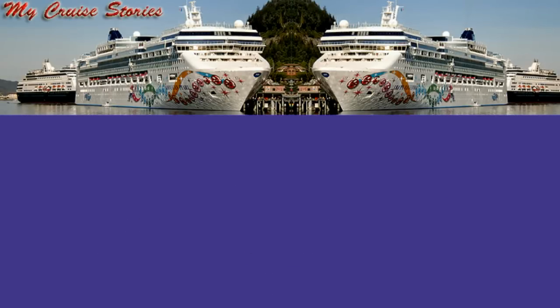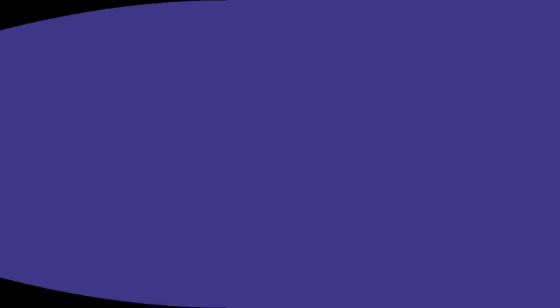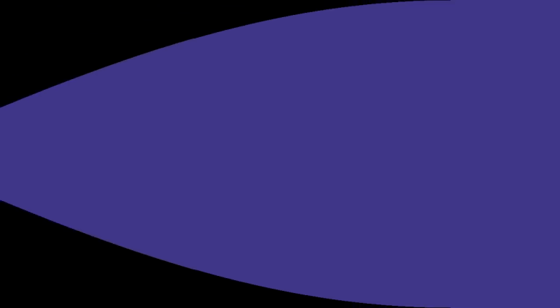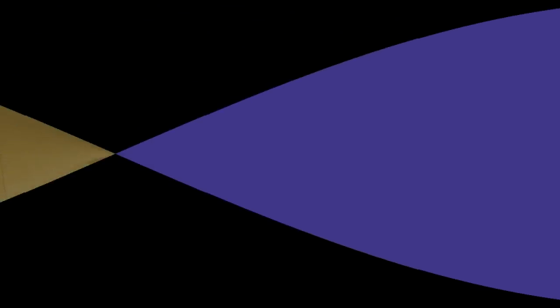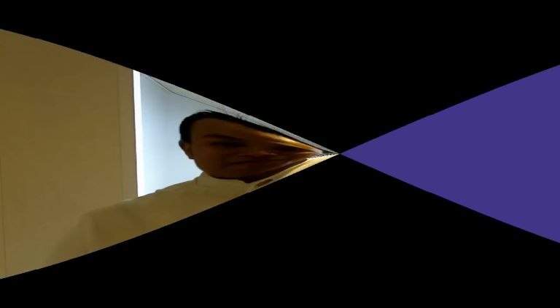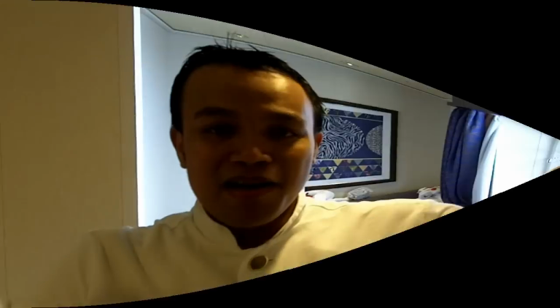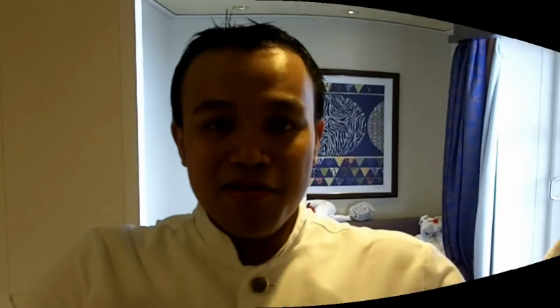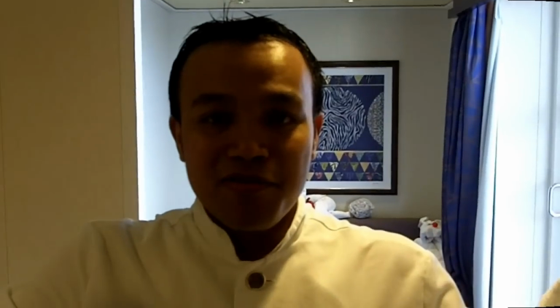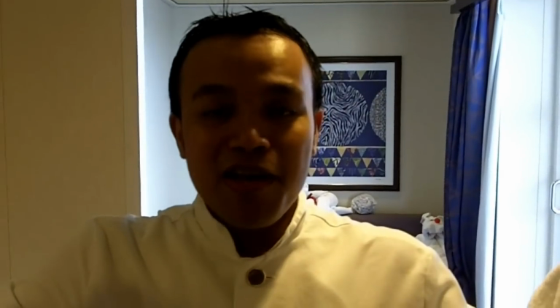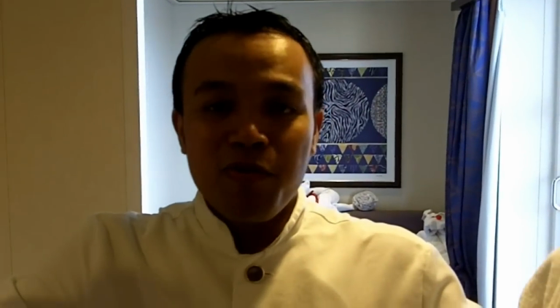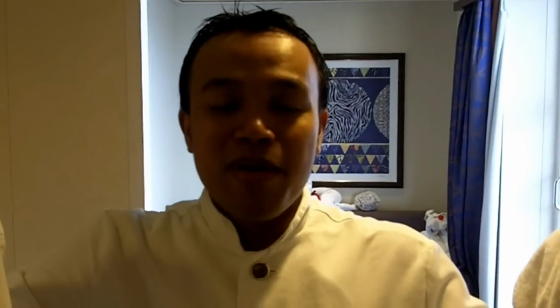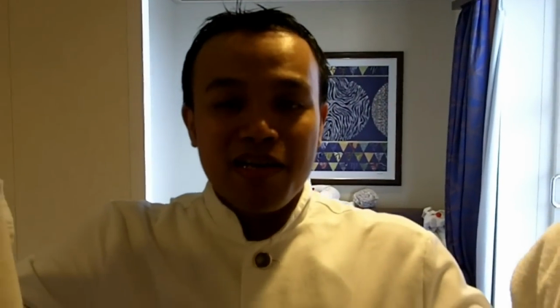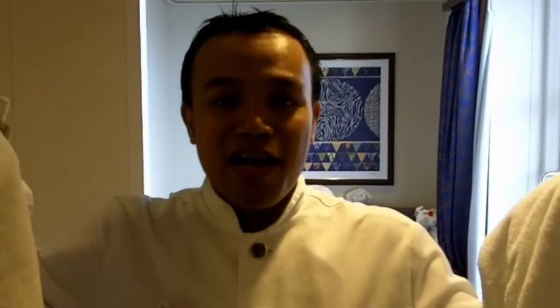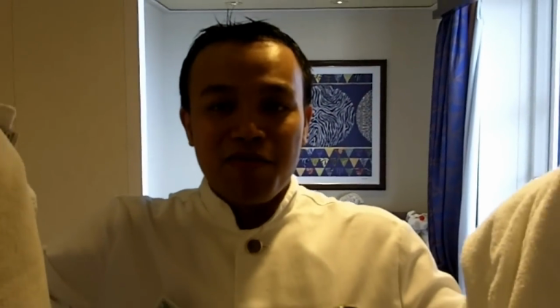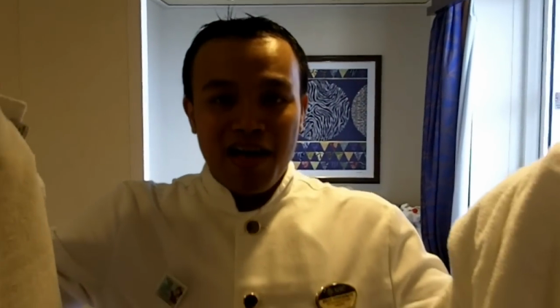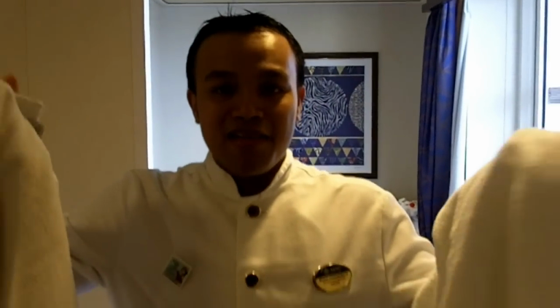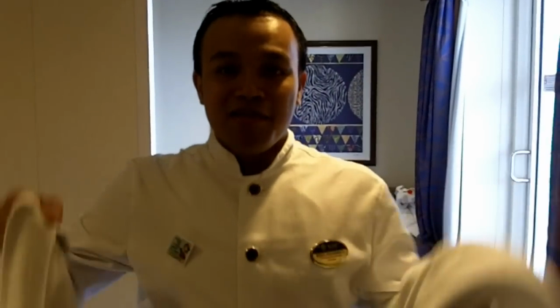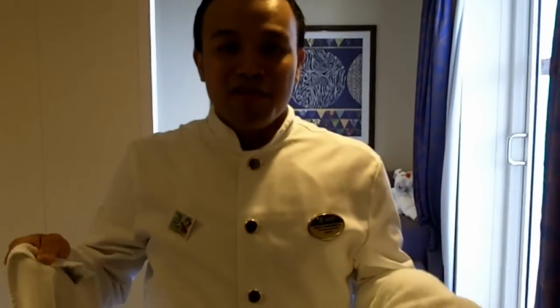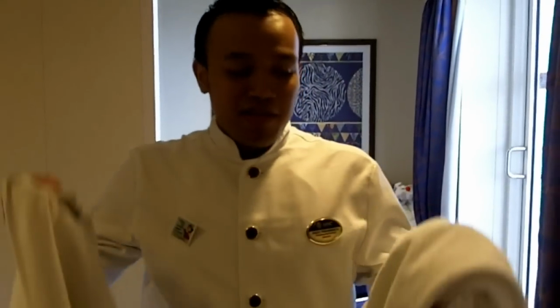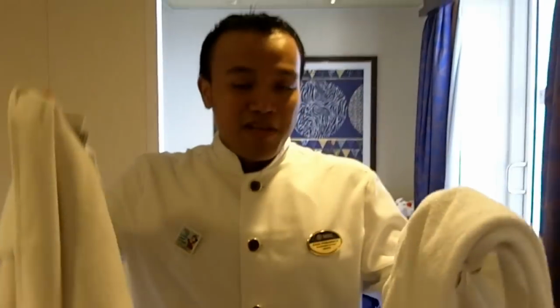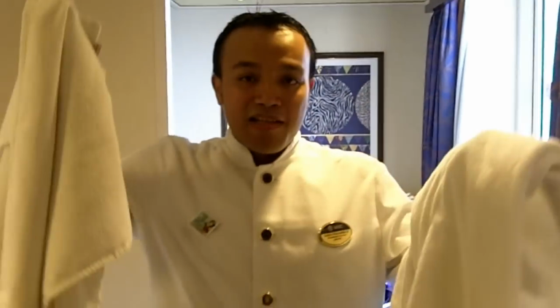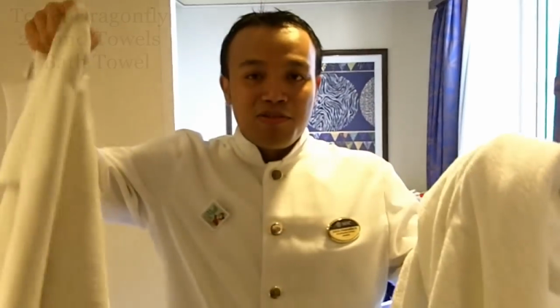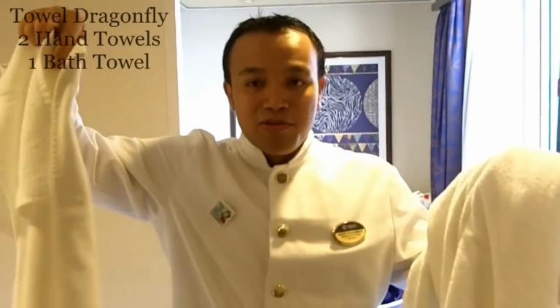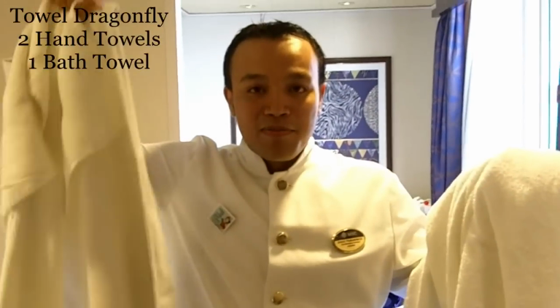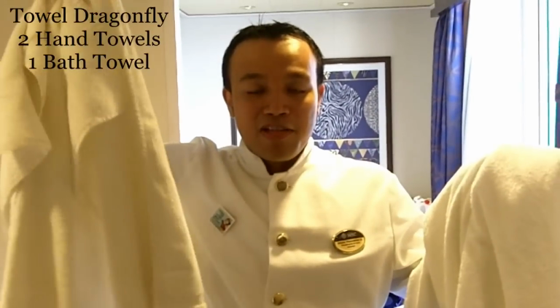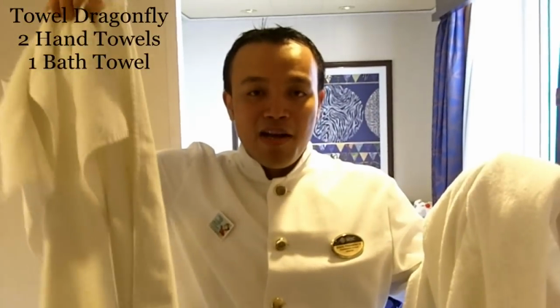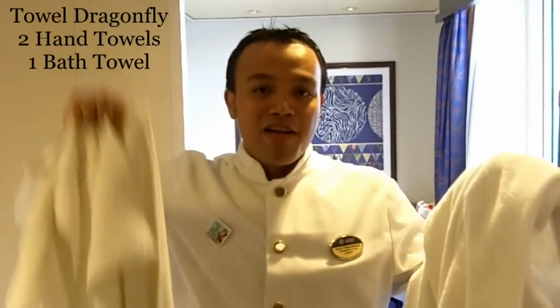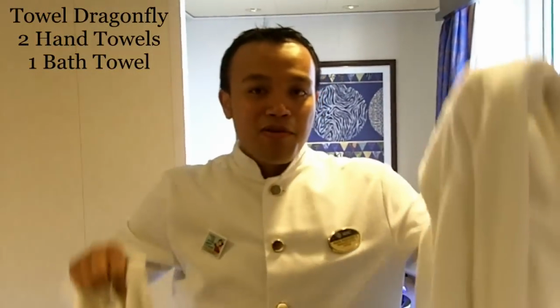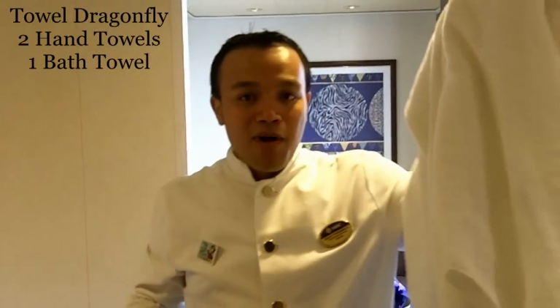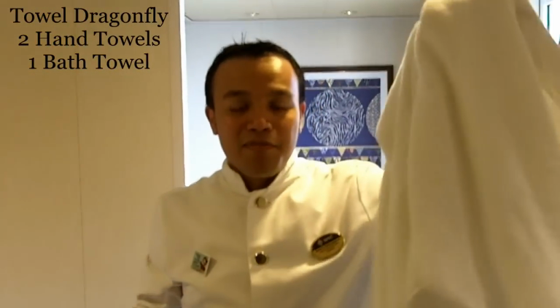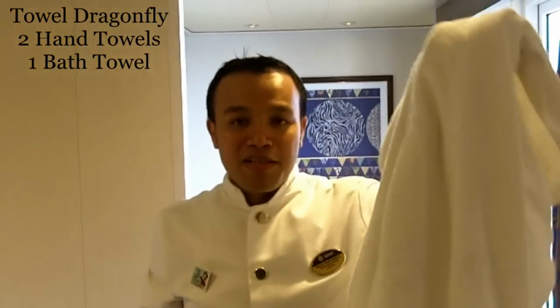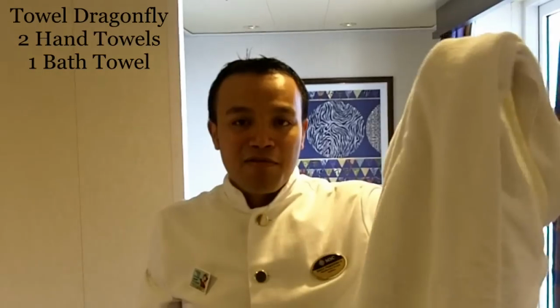My name is Bagus. Today we will make a dragonfly. We need two small towels and one big towel.